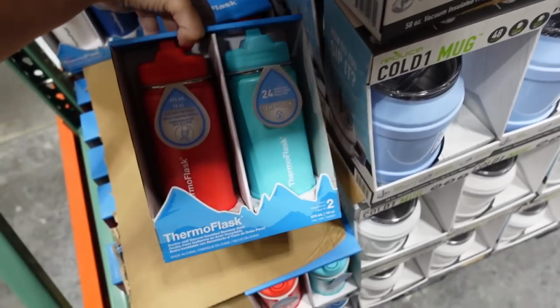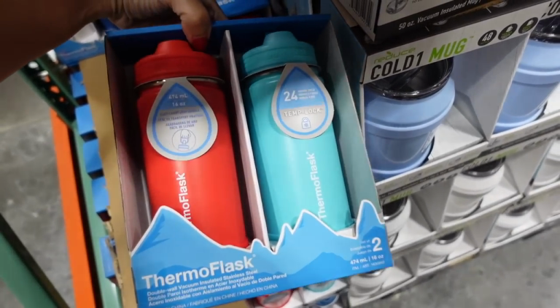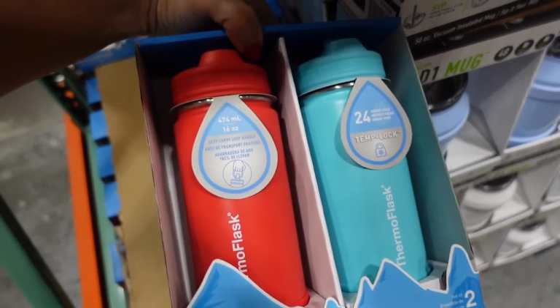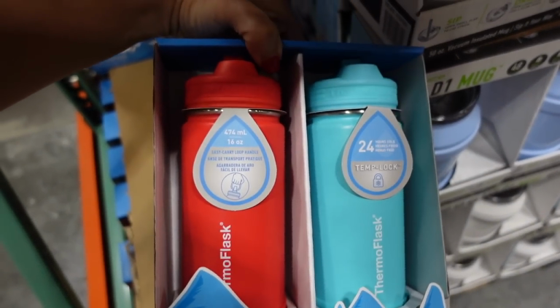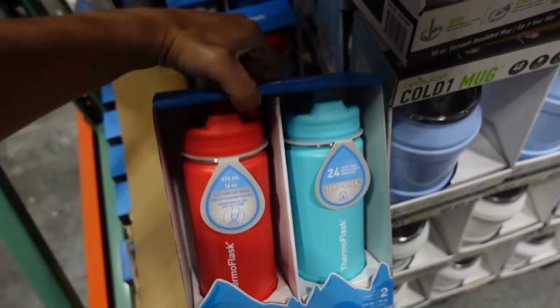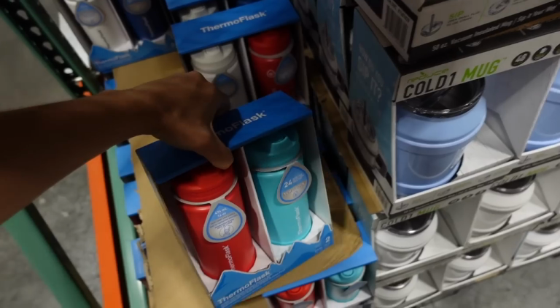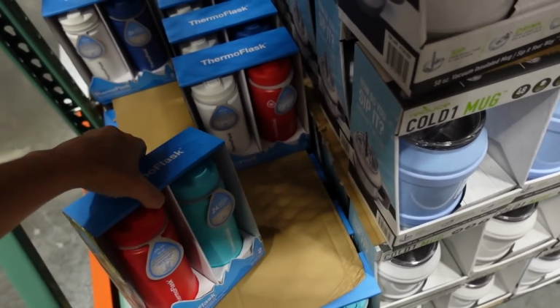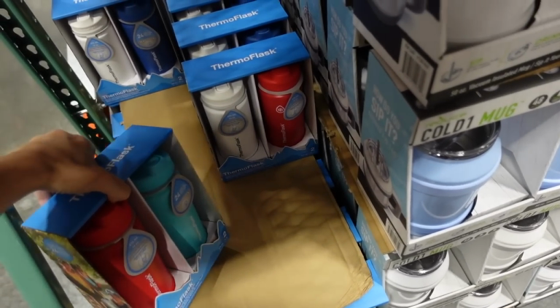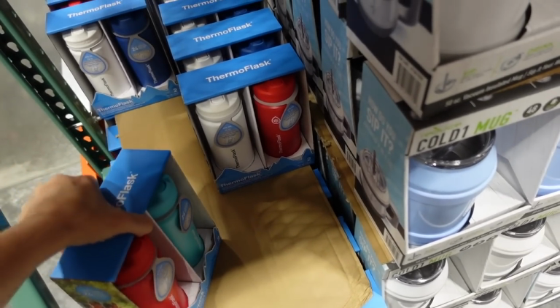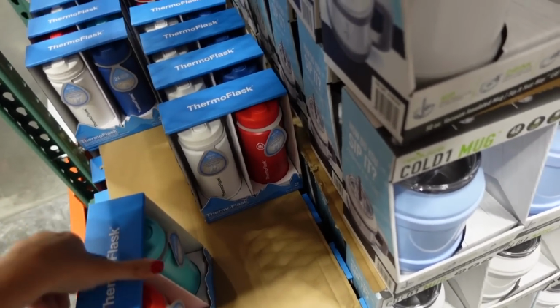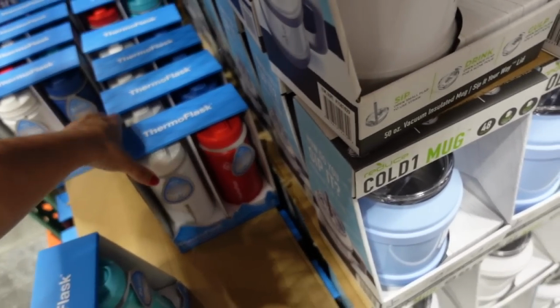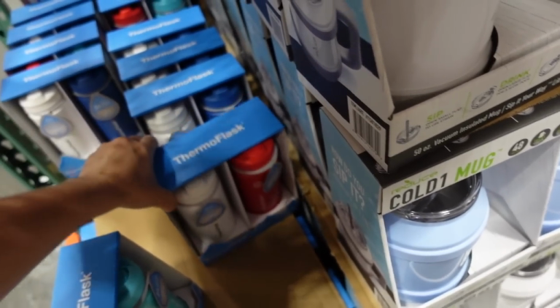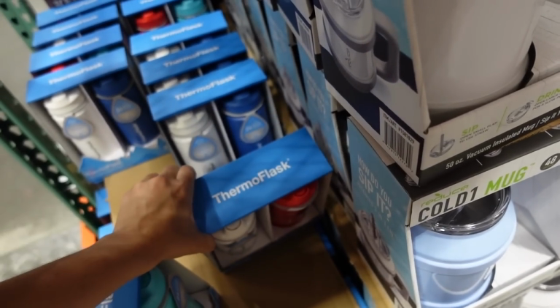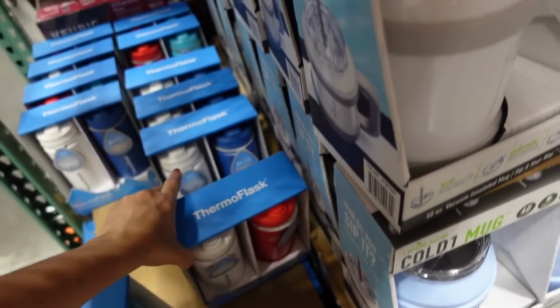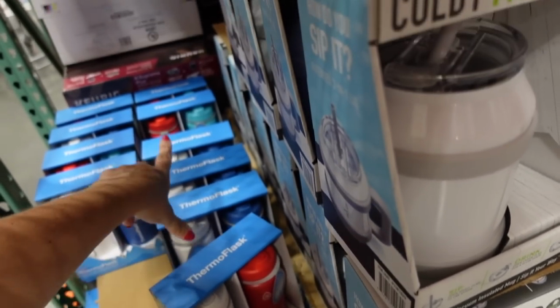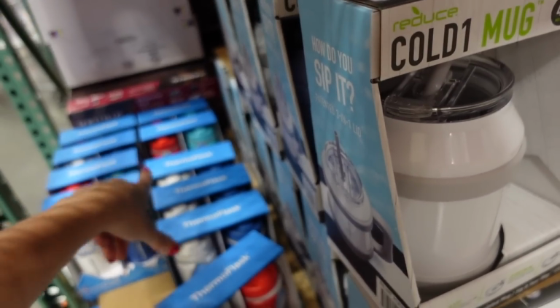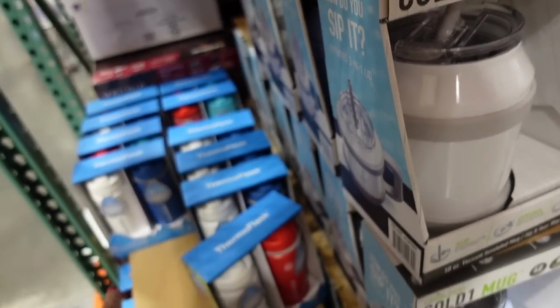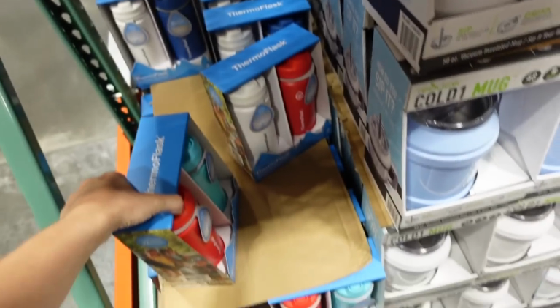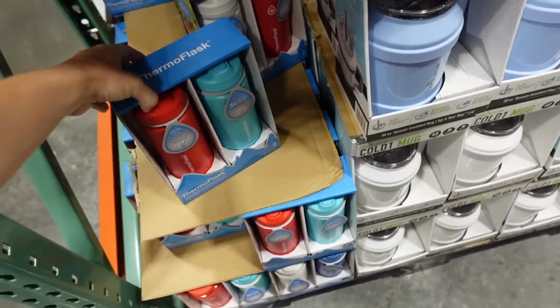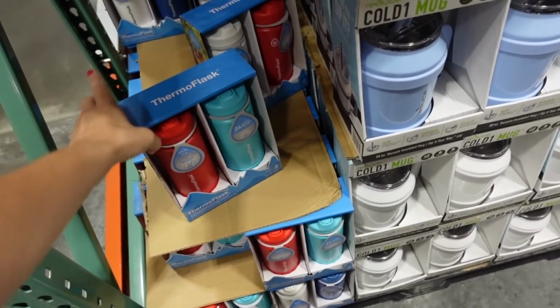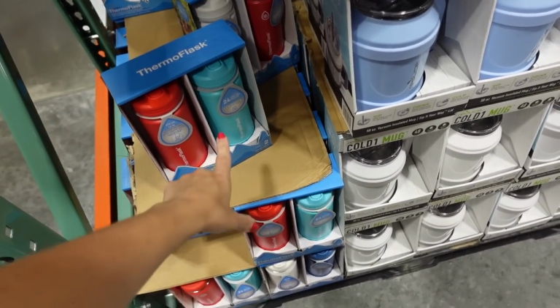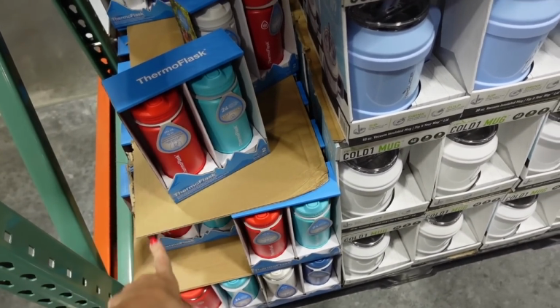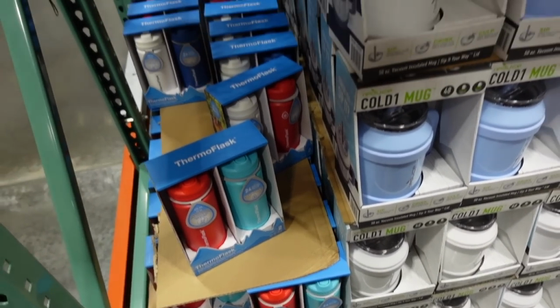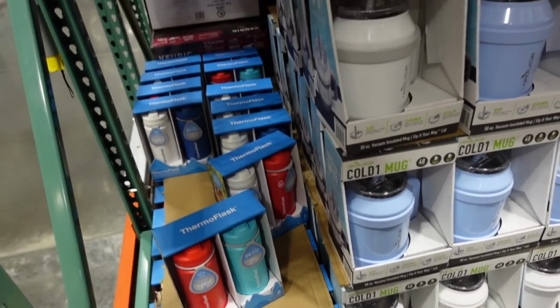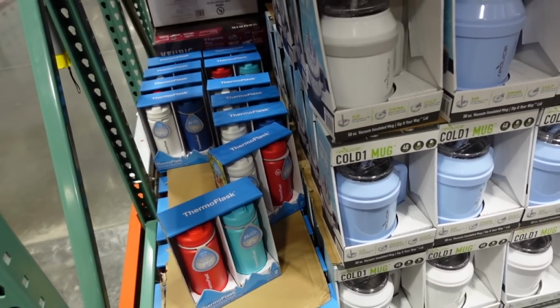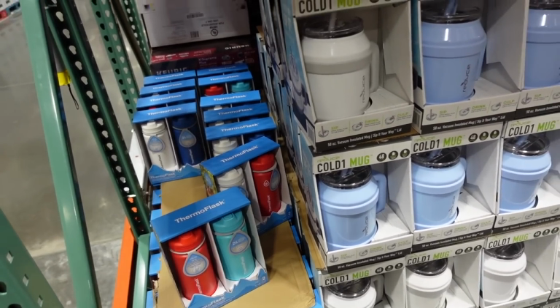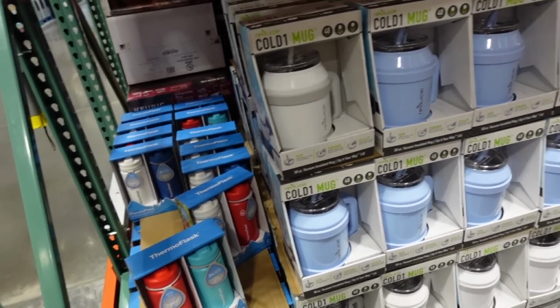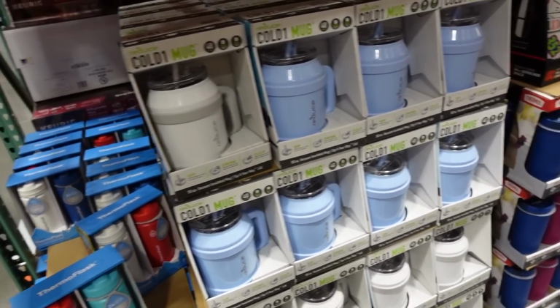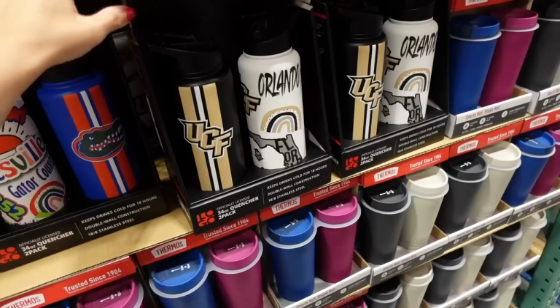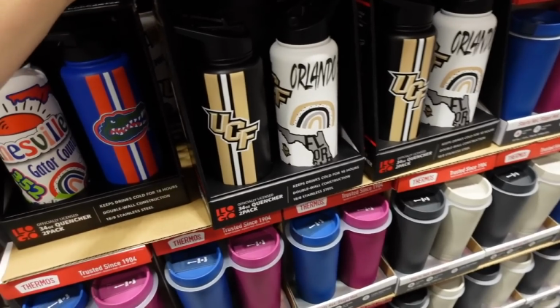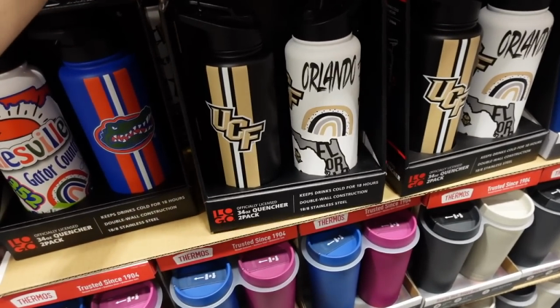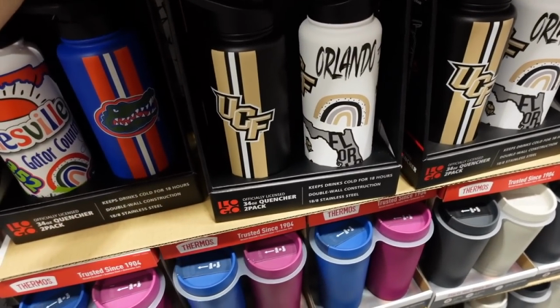Two-pack of Thermos bottles on sale for $12.99 — 16 ounces, comes in blue/red, red/white, blue/white, and teal/red mixed colors. Regularly $18.99.